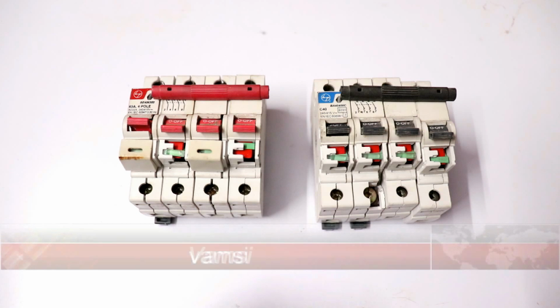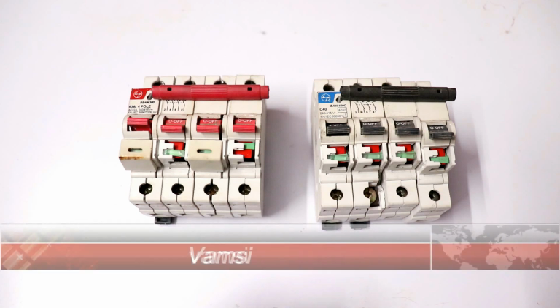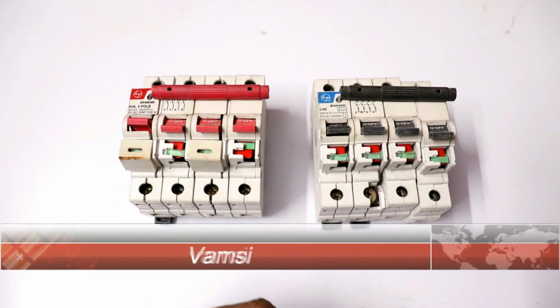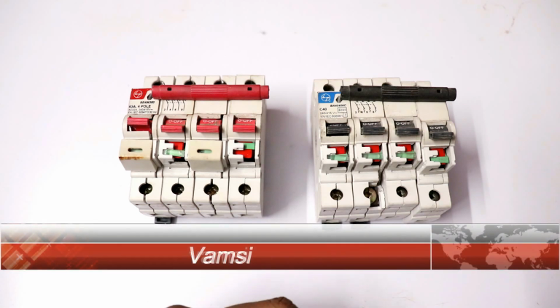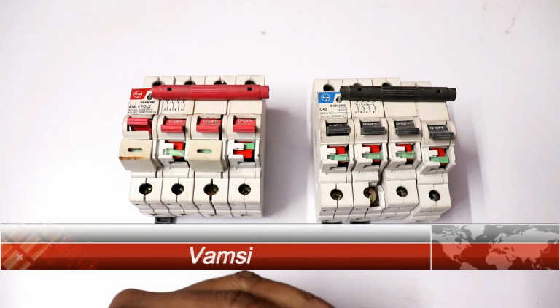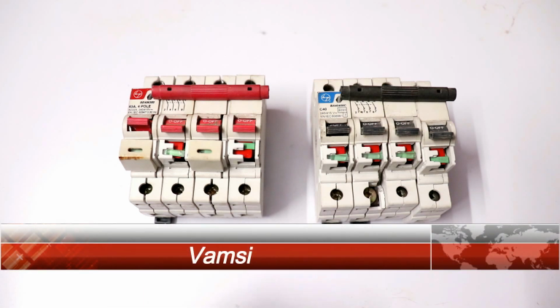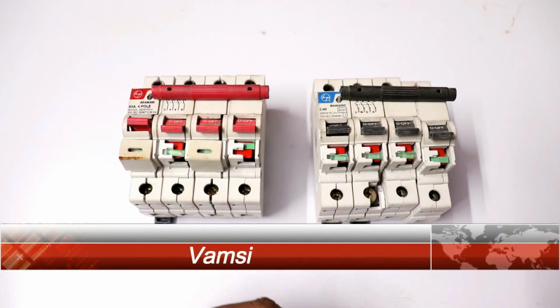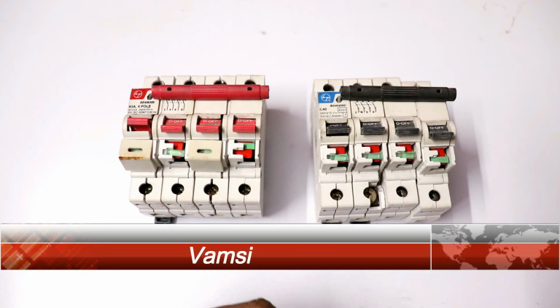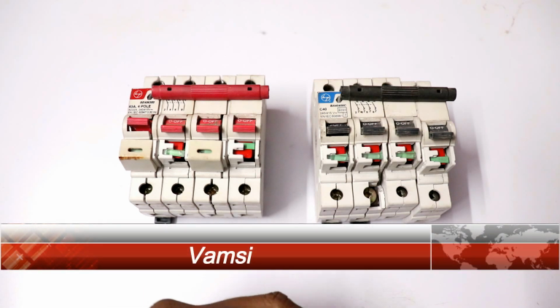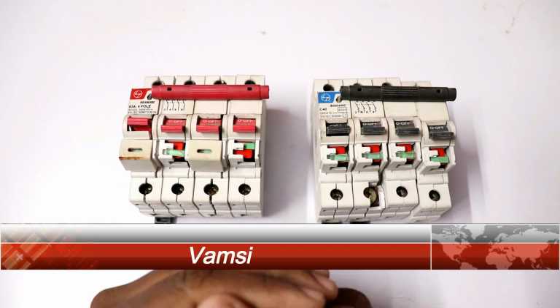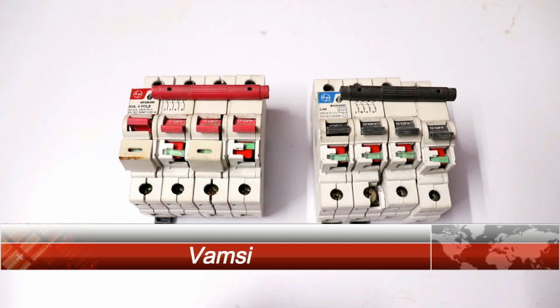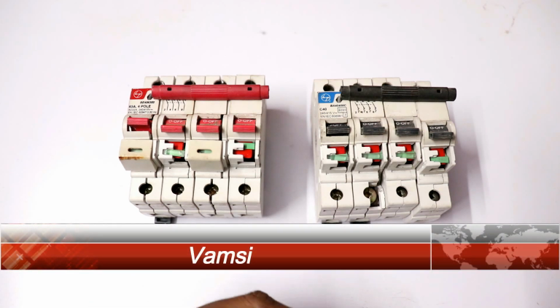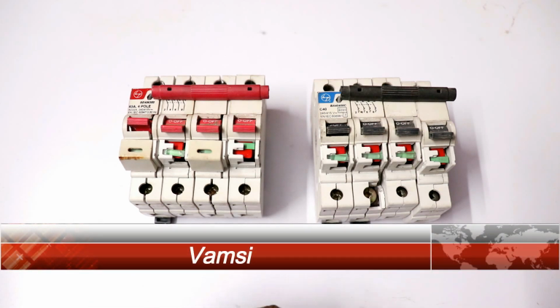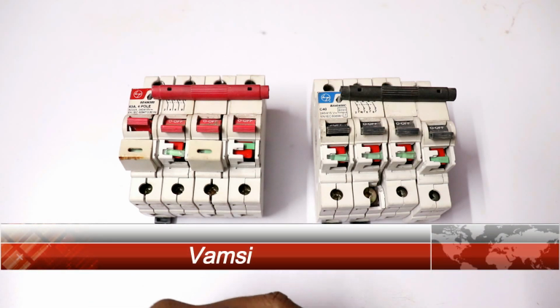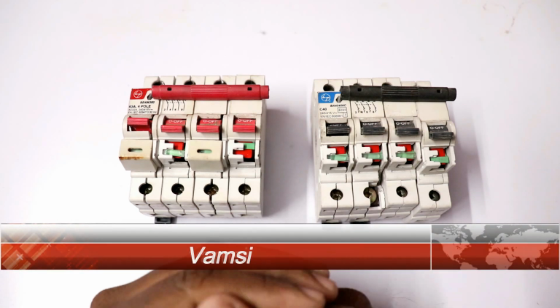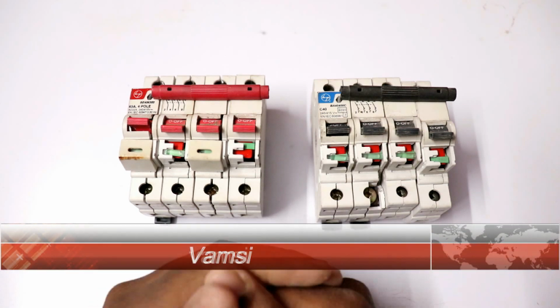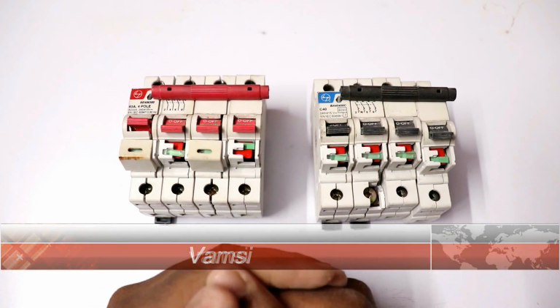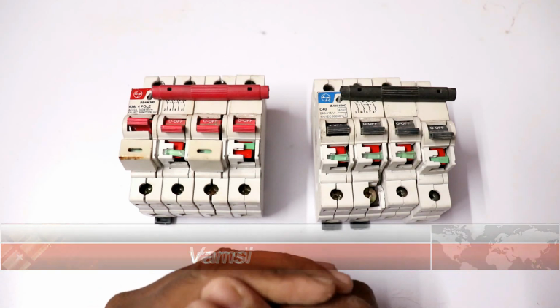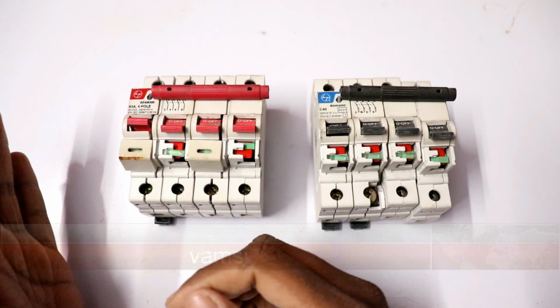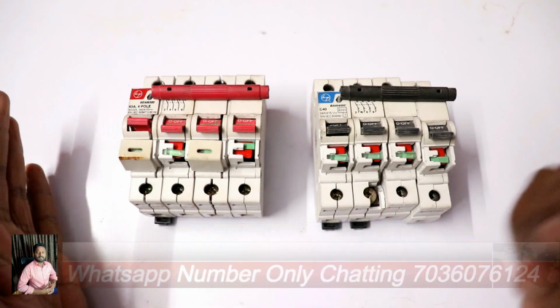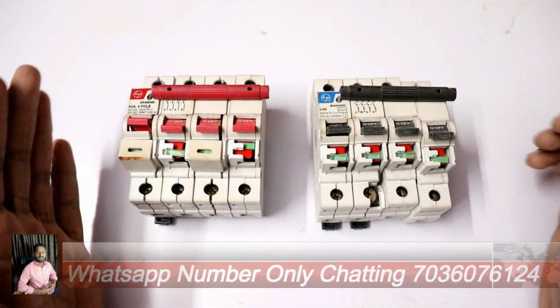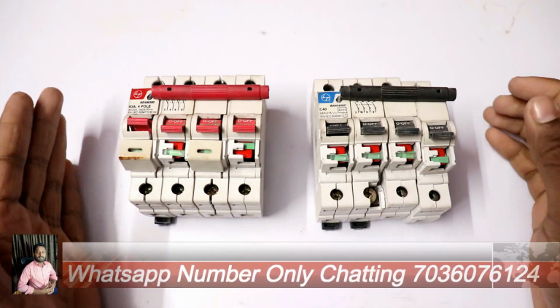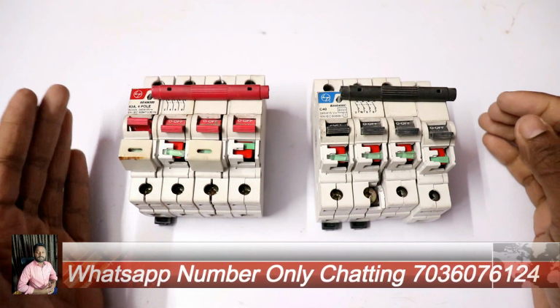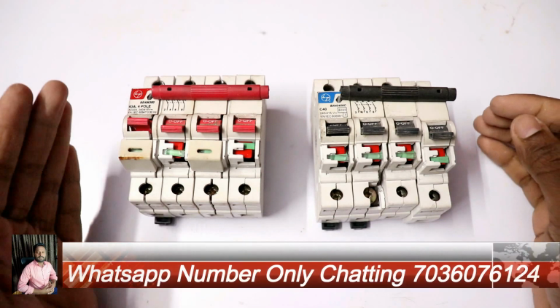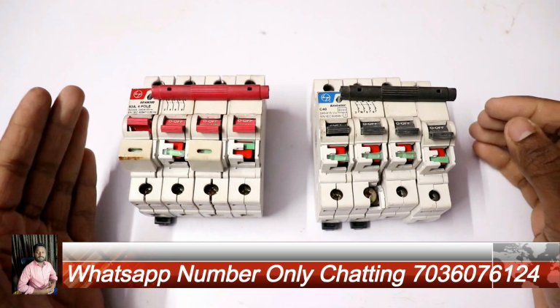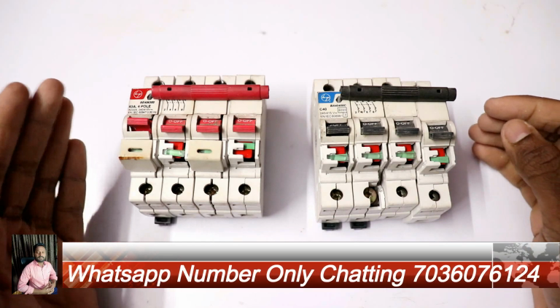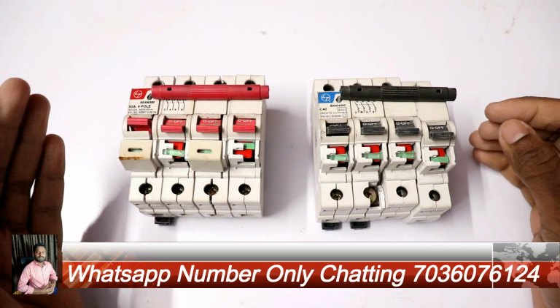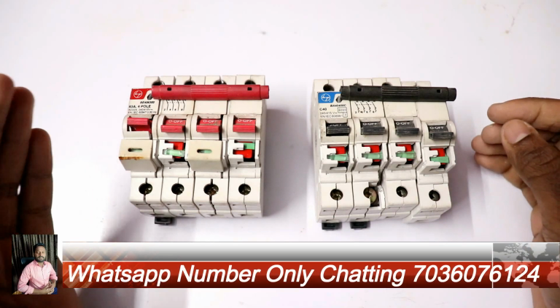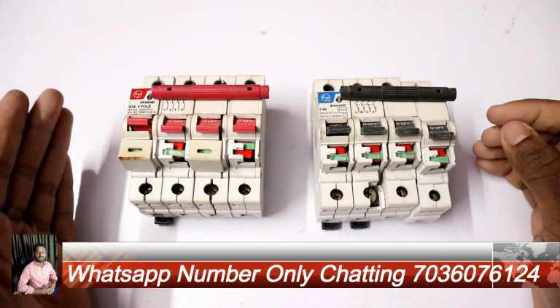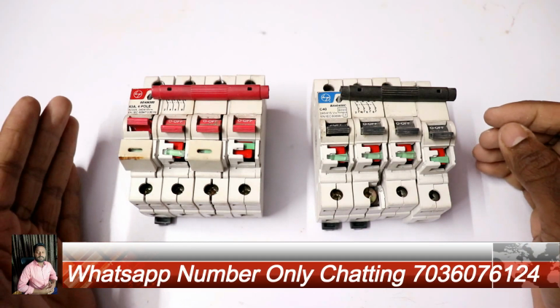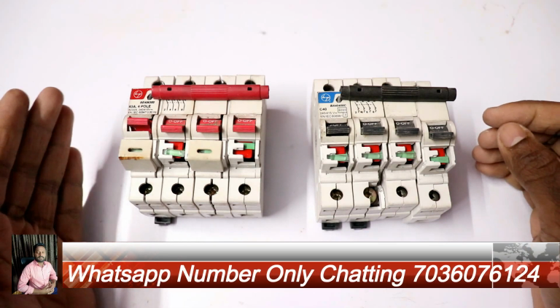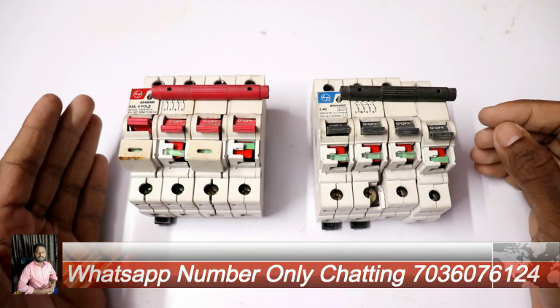Hi friends, my name is Wamsi and you are watching Wamsi Electrical Works on the YouTube channel. In this video, we will show you how to make an Isolator or MCB — how to make an Isolator.